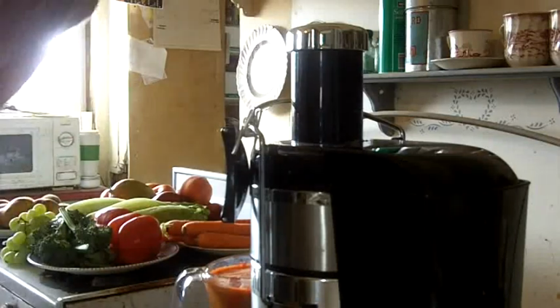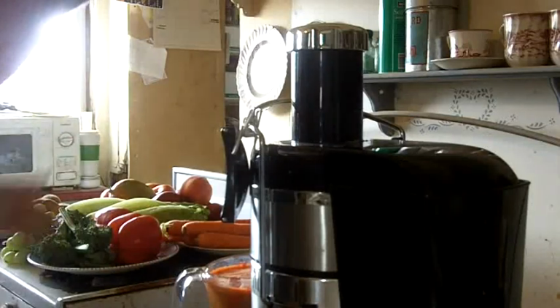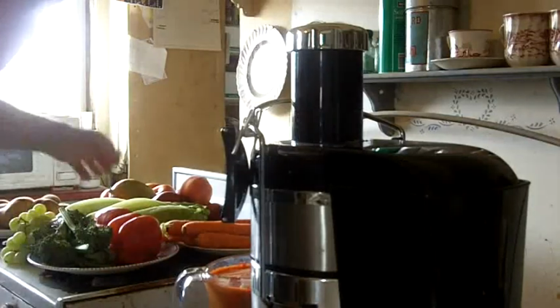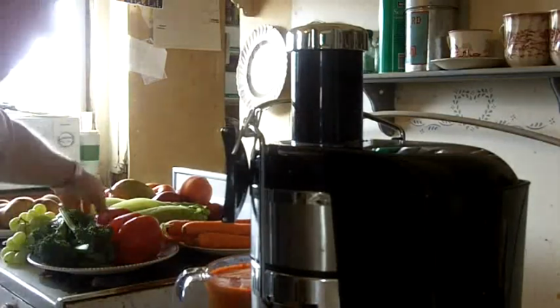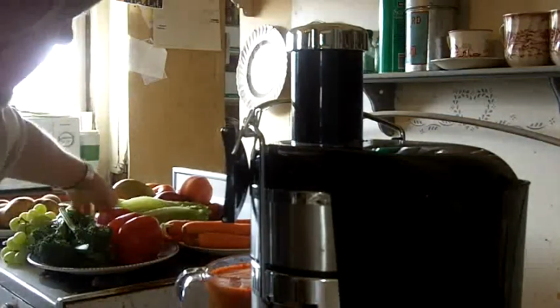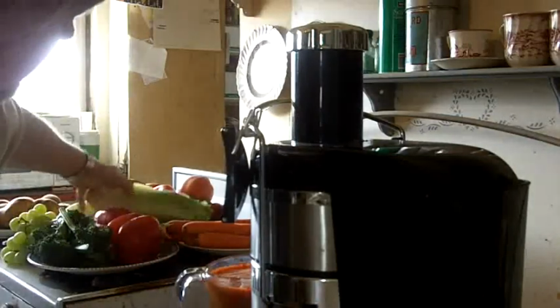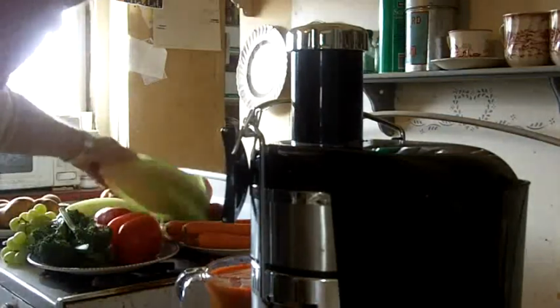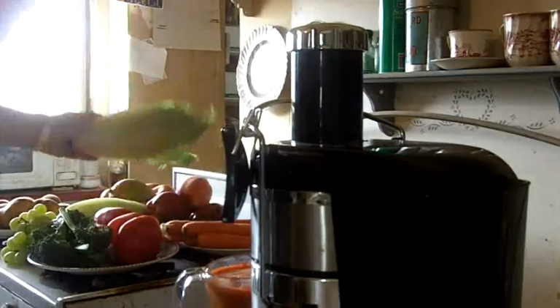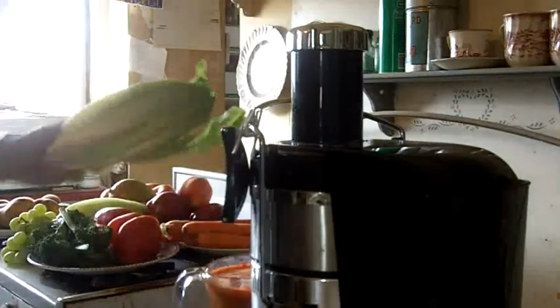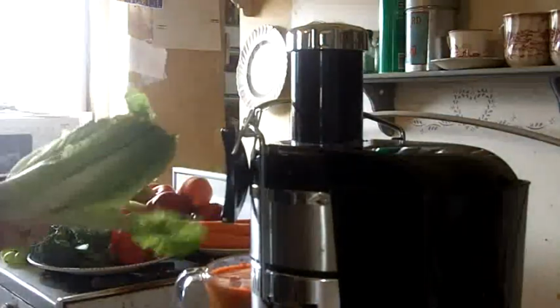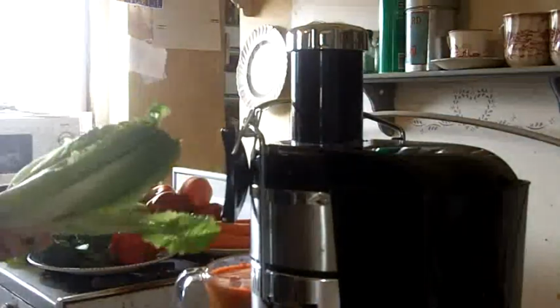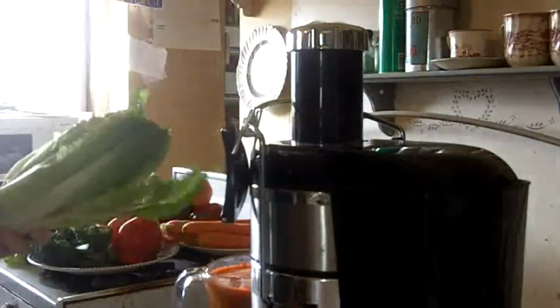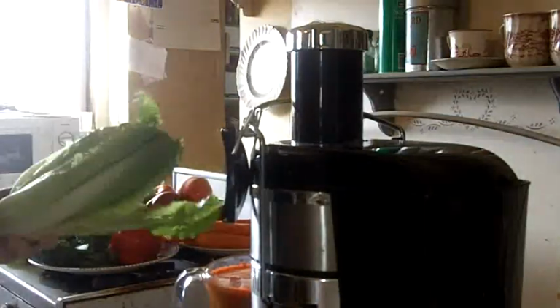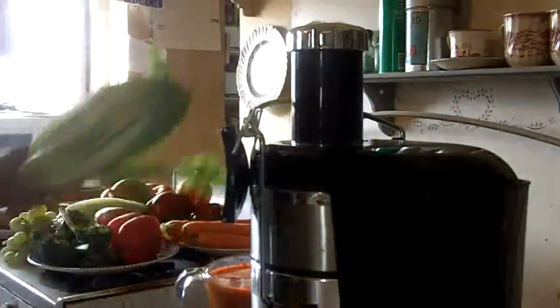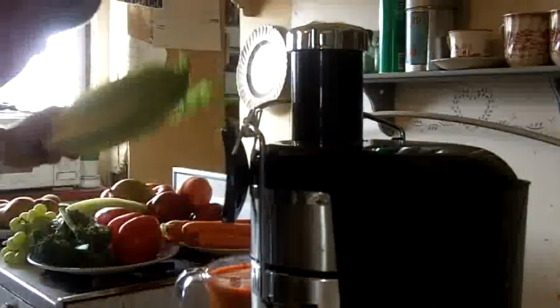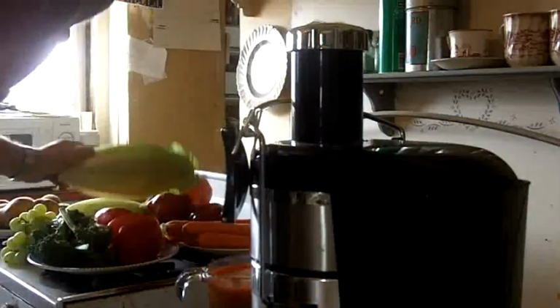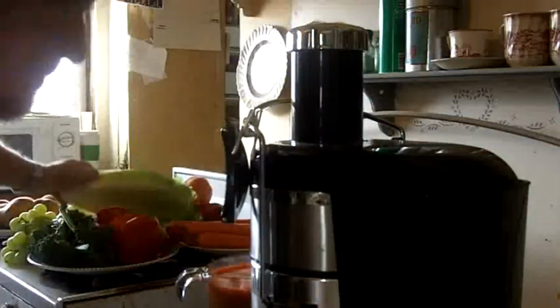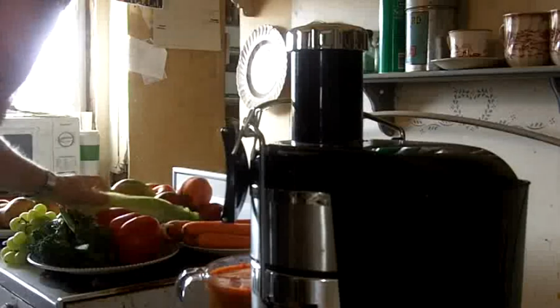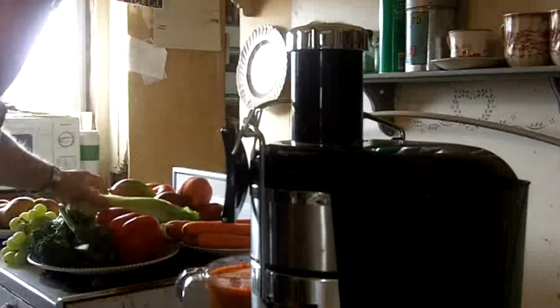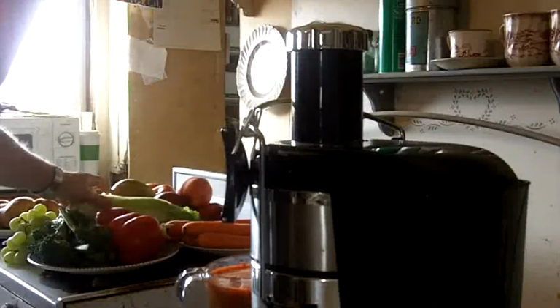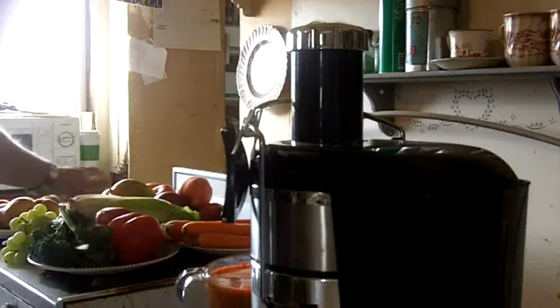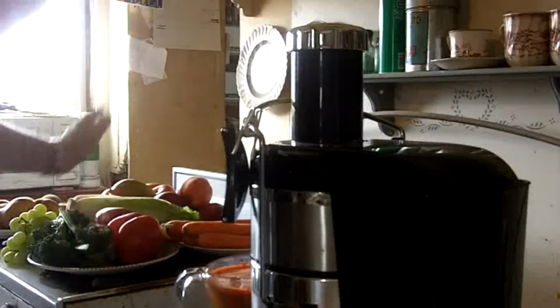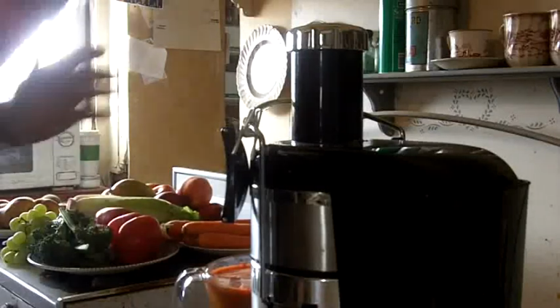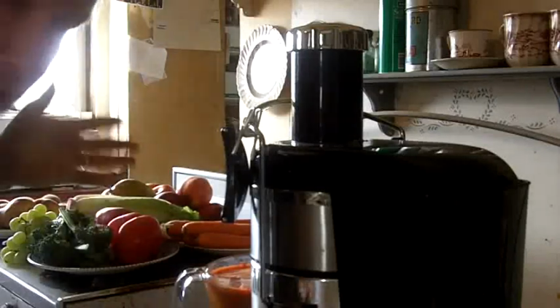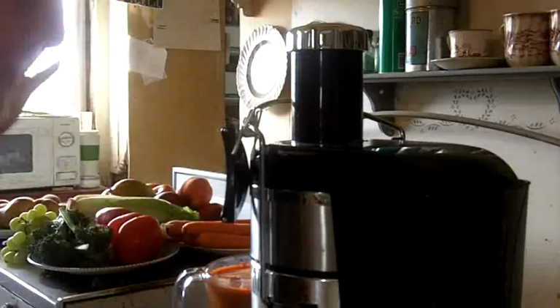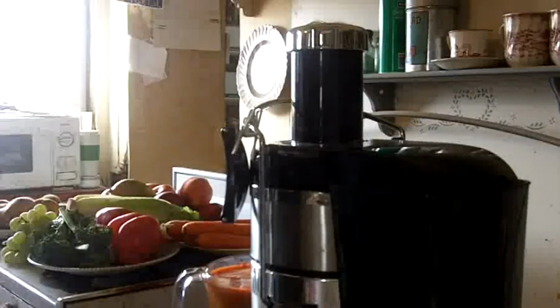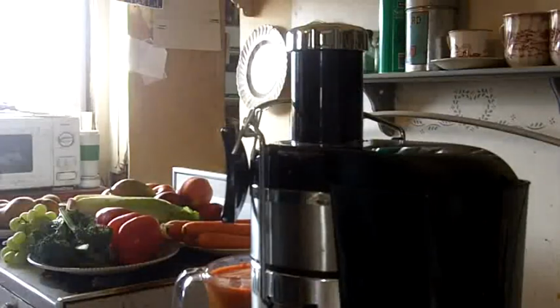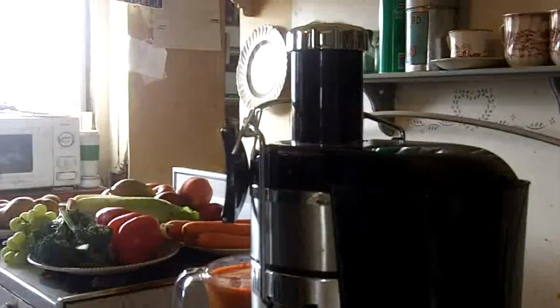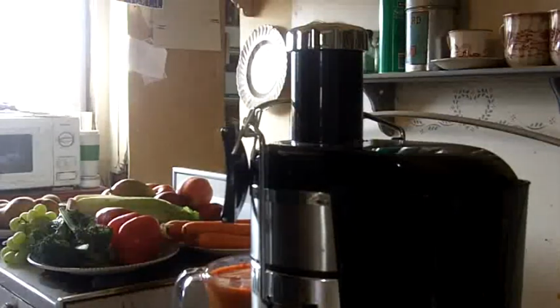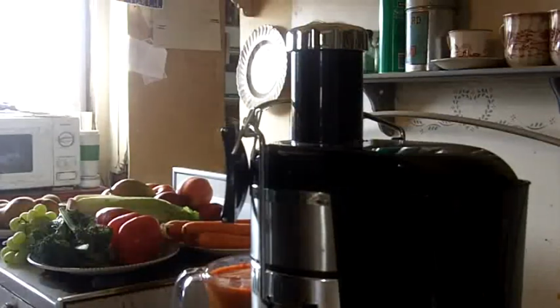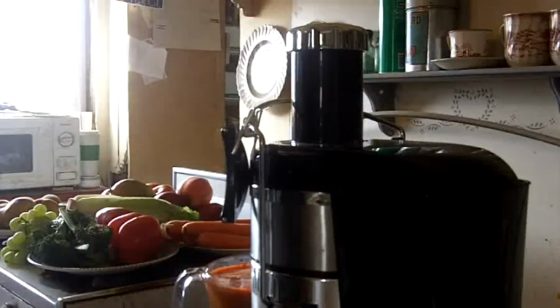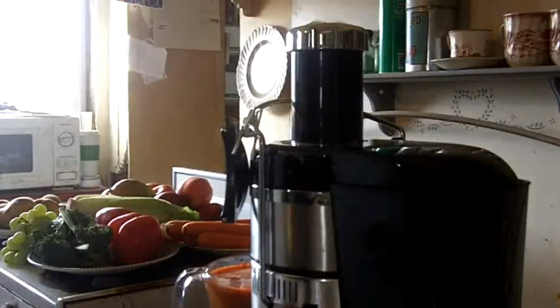But when you push a head of lettuce or something into it, it draws 500 watts, but that's intermittent, so it doesn't look like it's too bad.